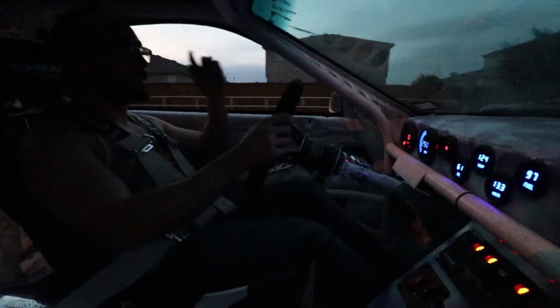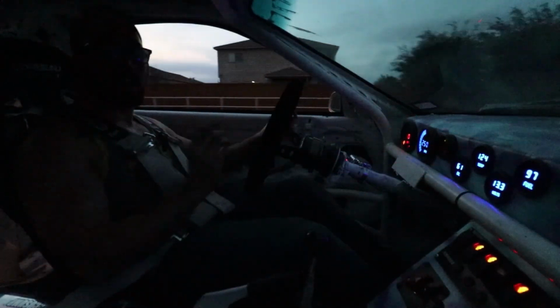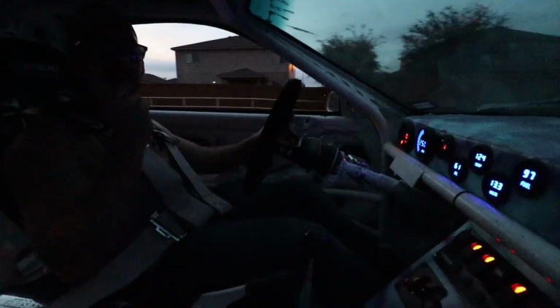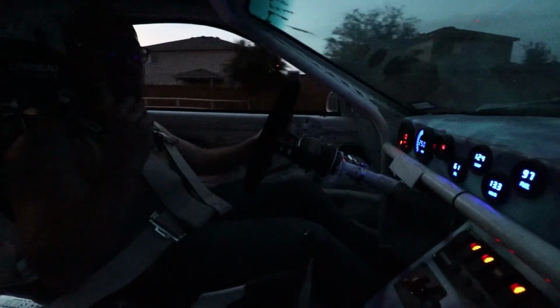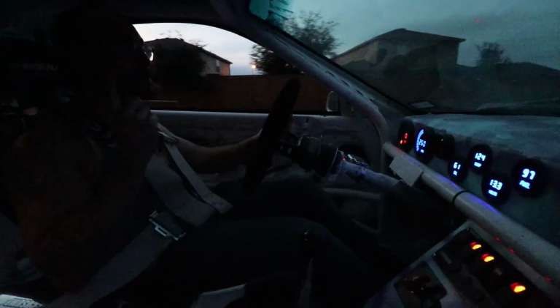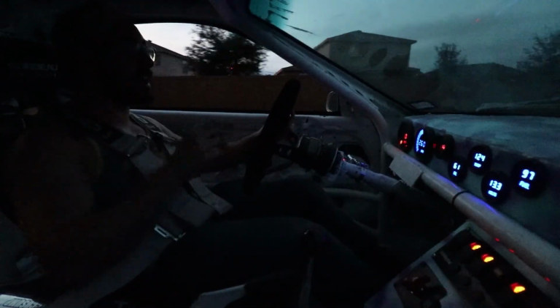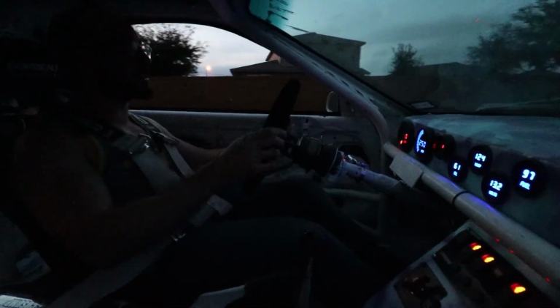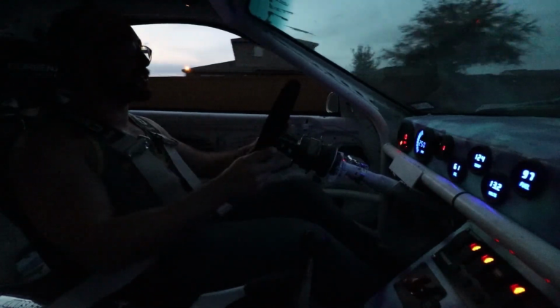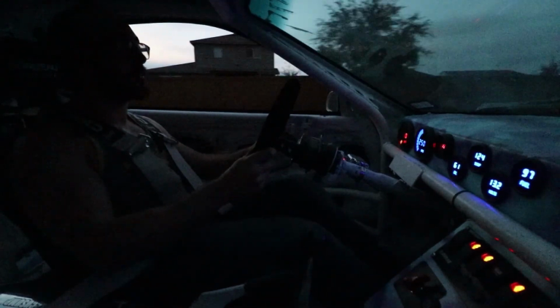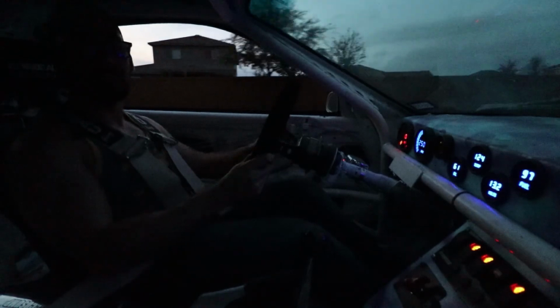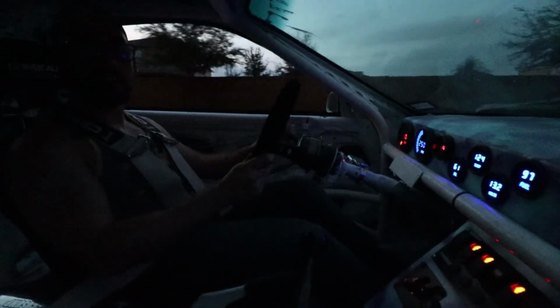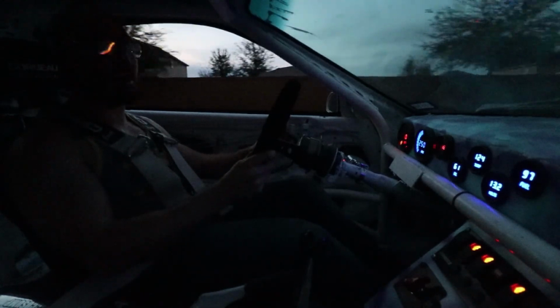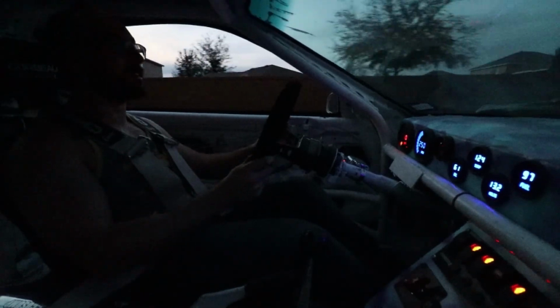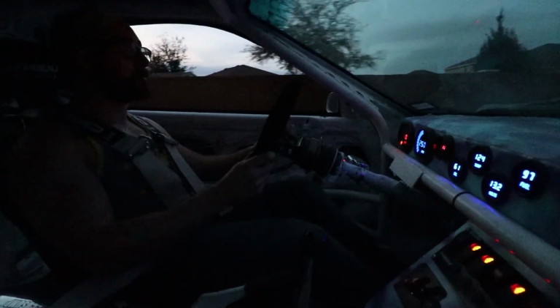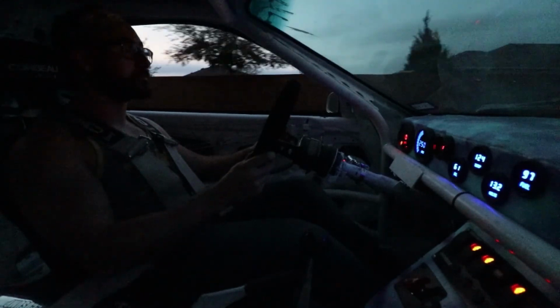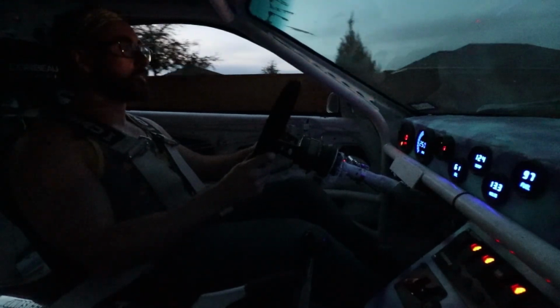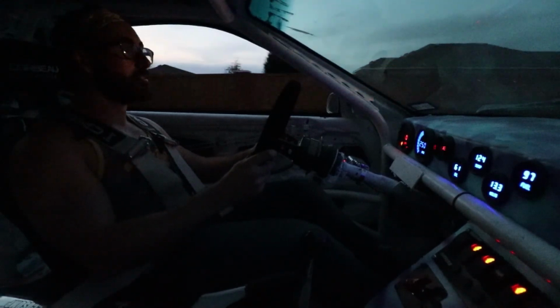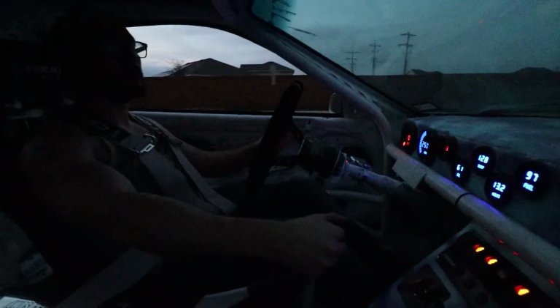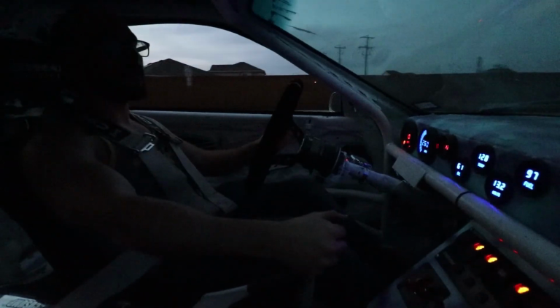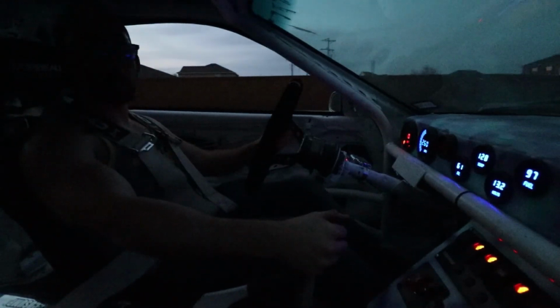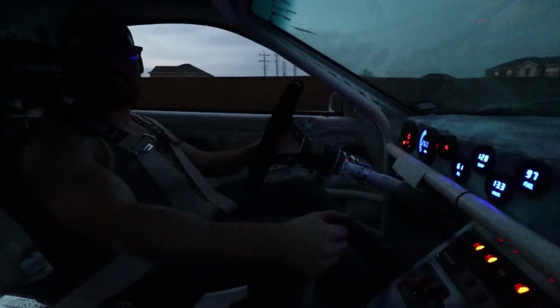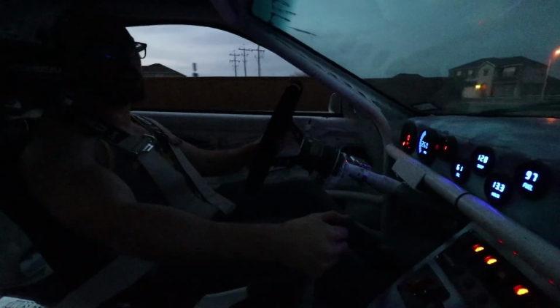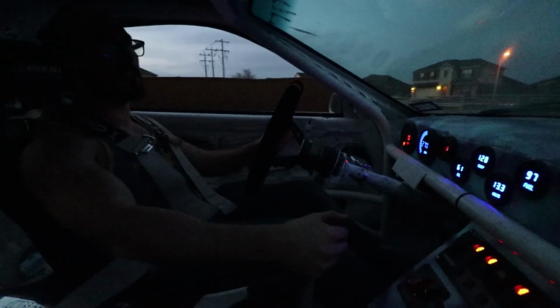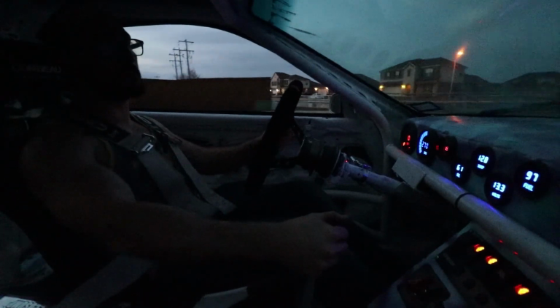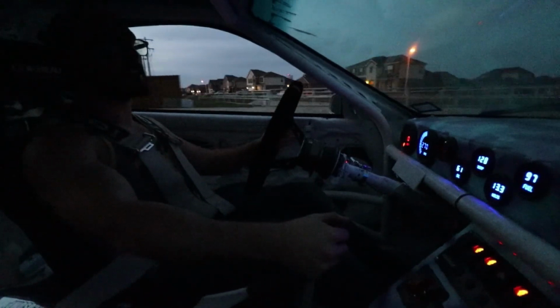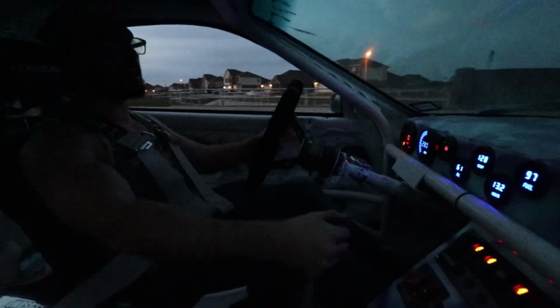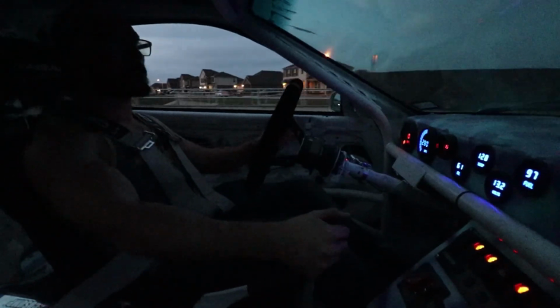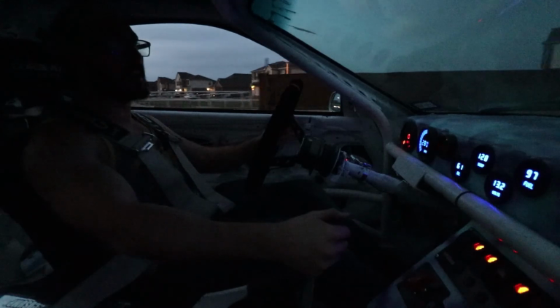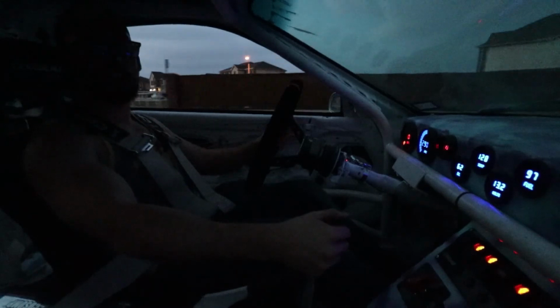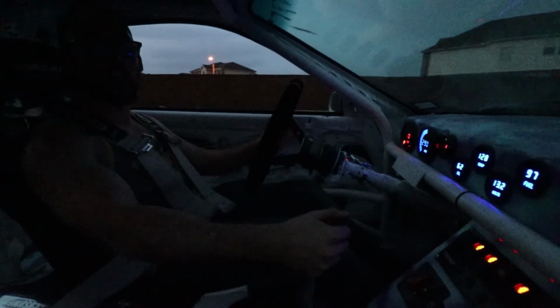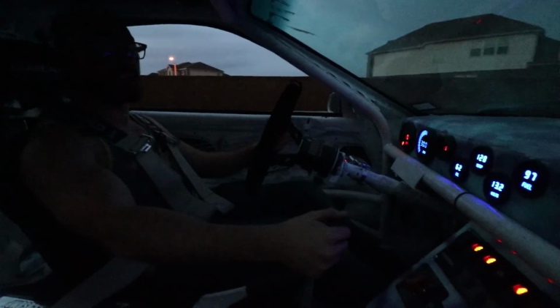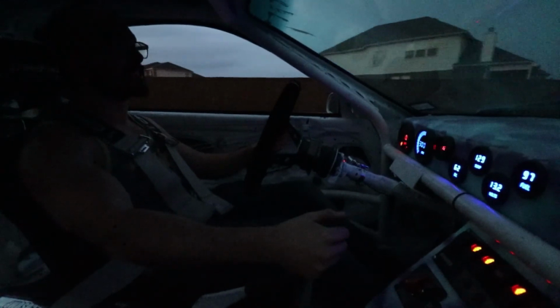I can actually see what's behind me - that's awesome. Man, this thing feels amazing, I forget how much fun it is to drive.